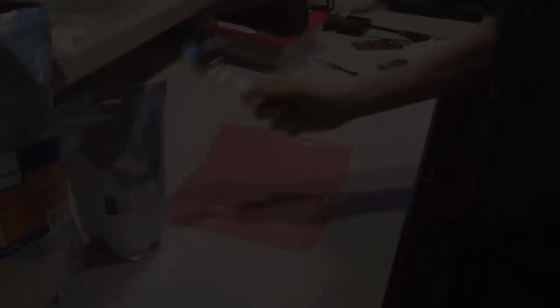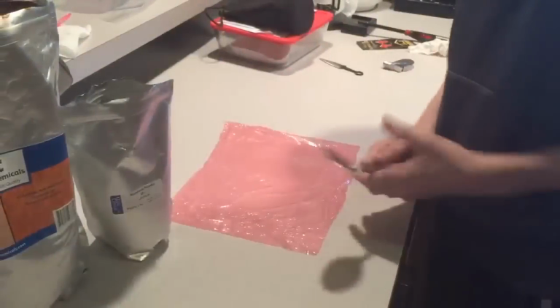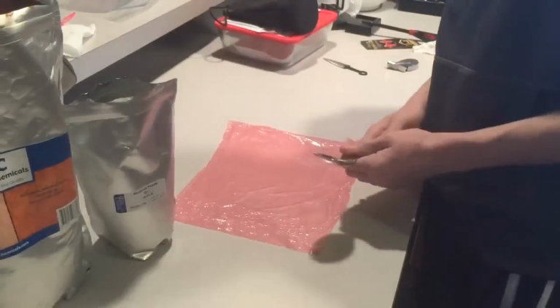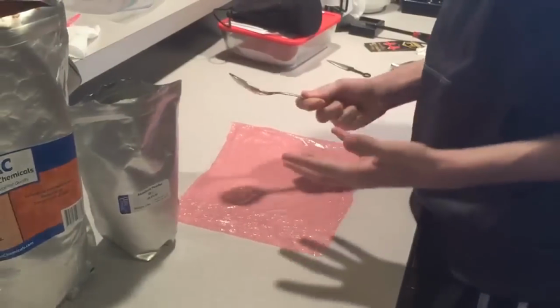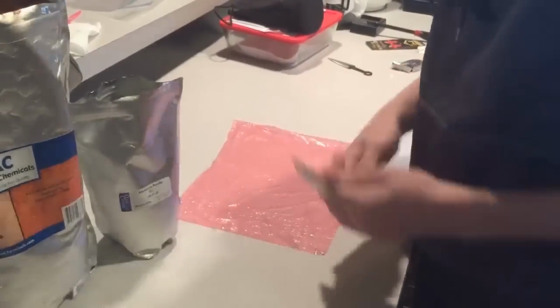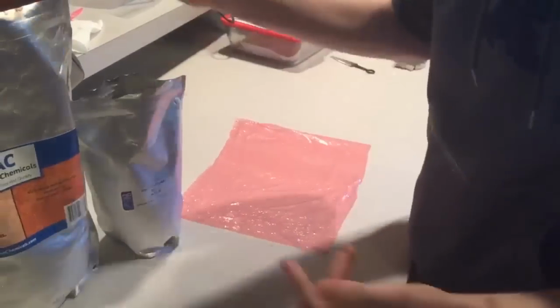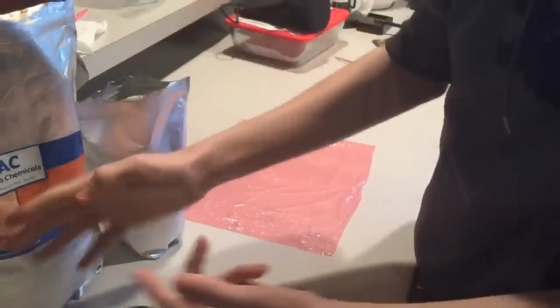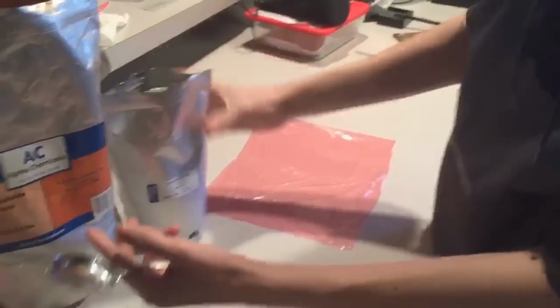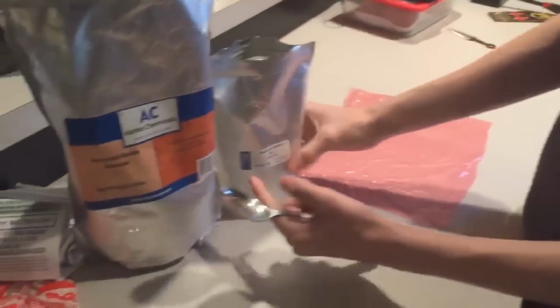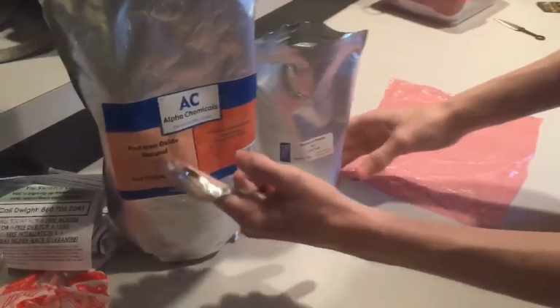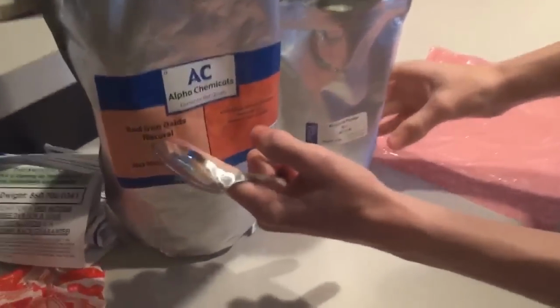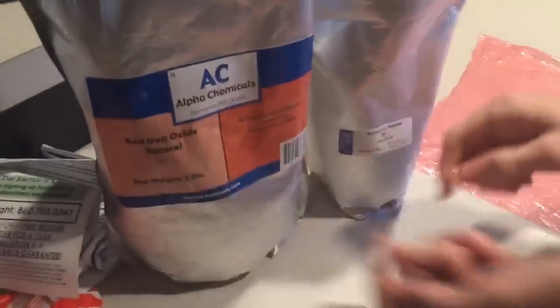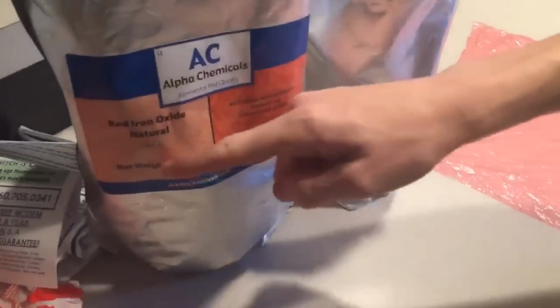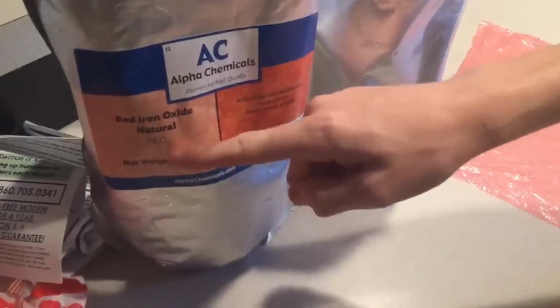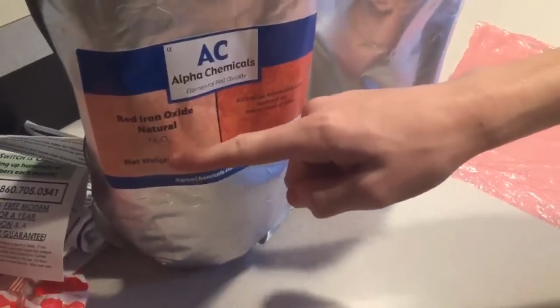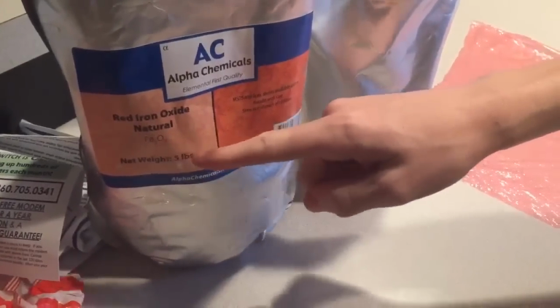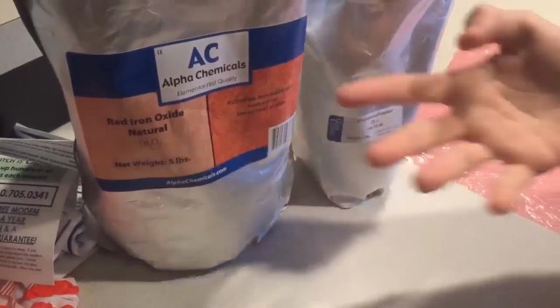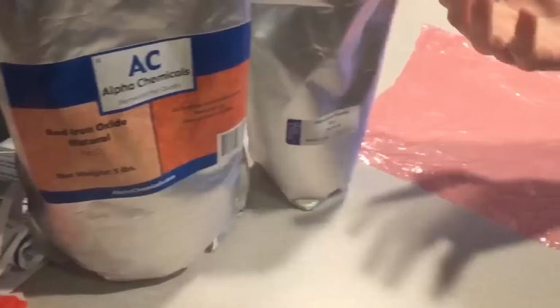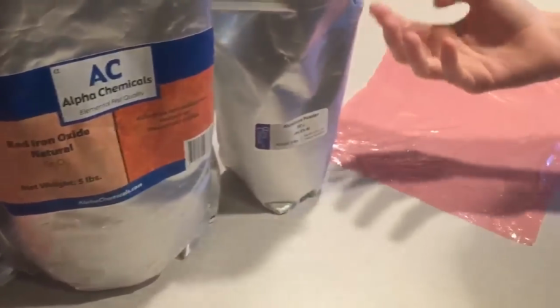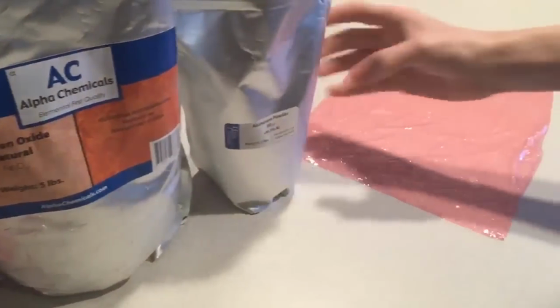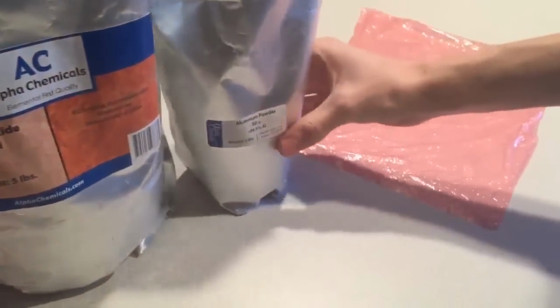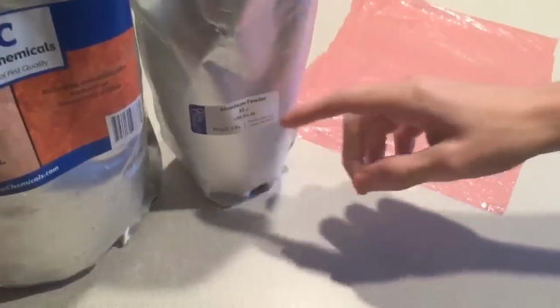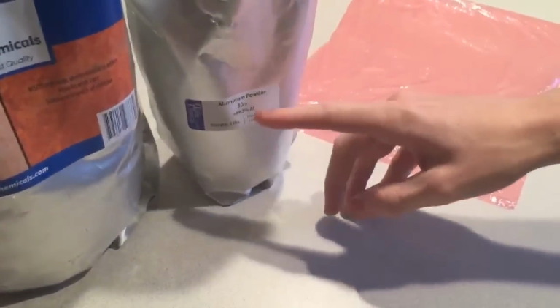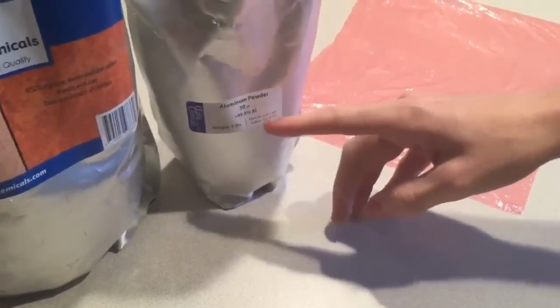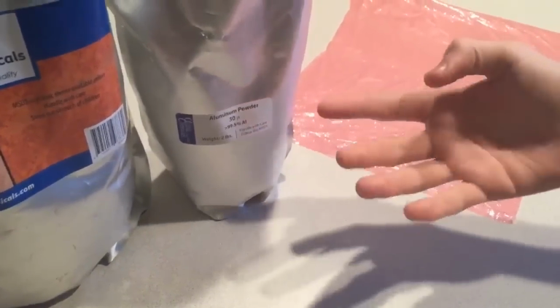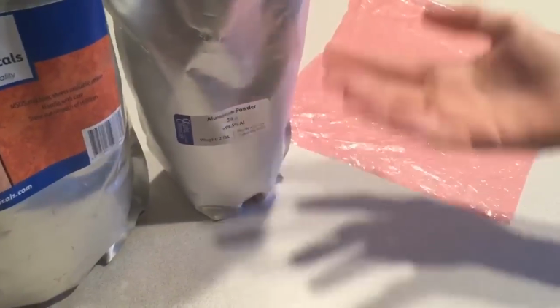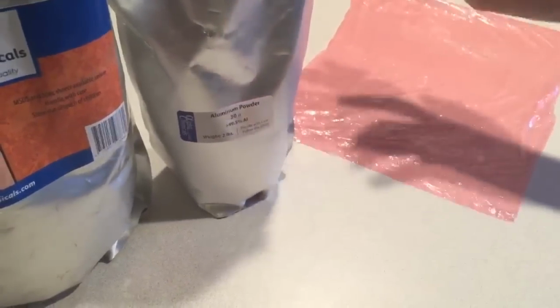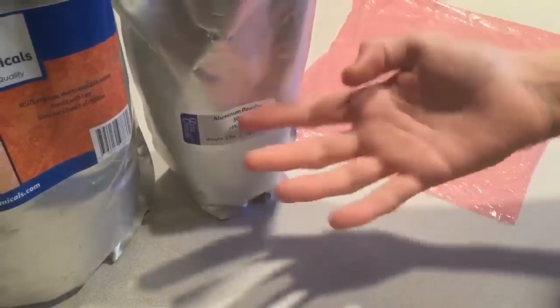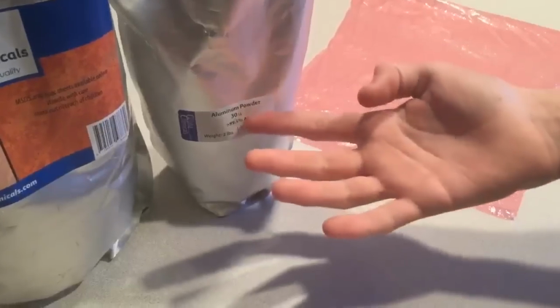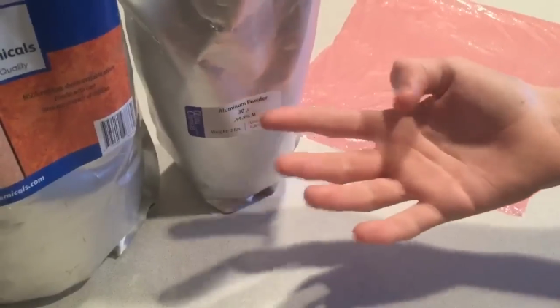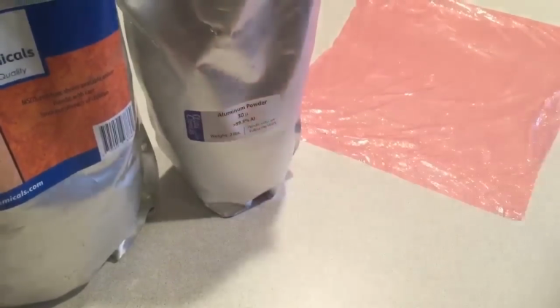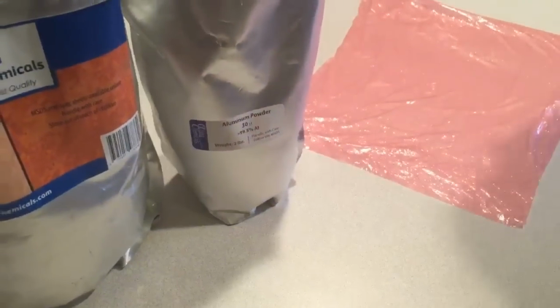Hey guys, today I'm going to show you how to make thermite. You need two things: you need red iron oxide, so Fe2O3, which is basically rust — you can make it at home — and you need aluminum powder. 30 micron works the best, but you can use 20.